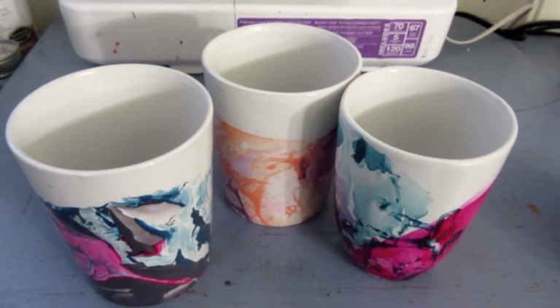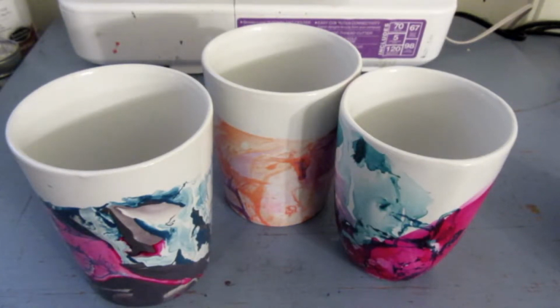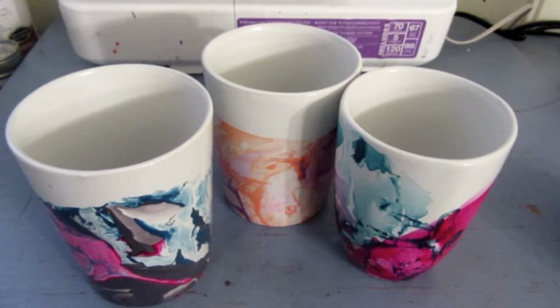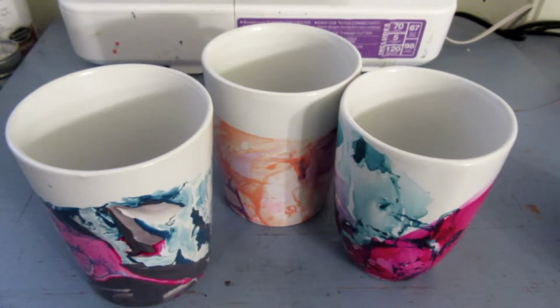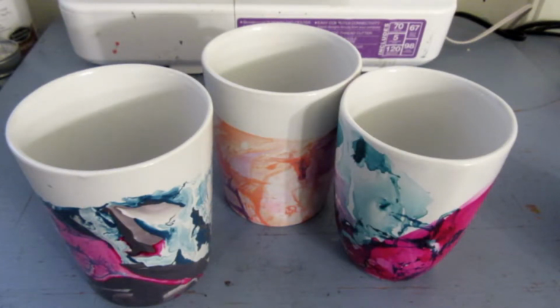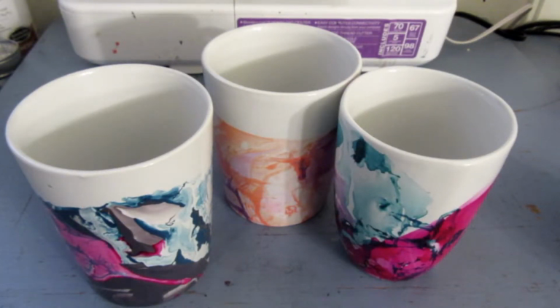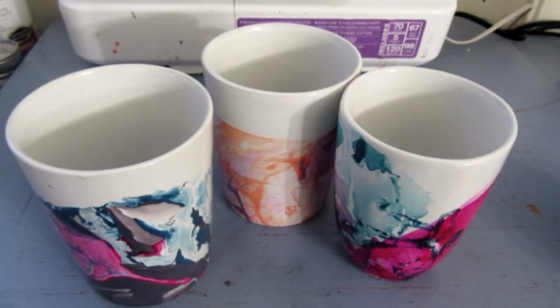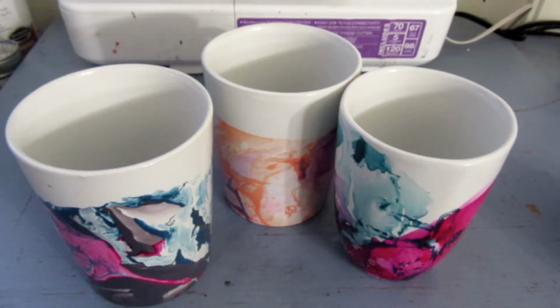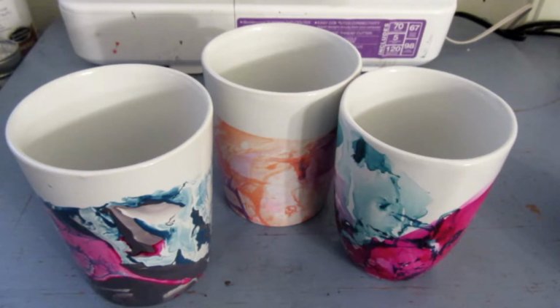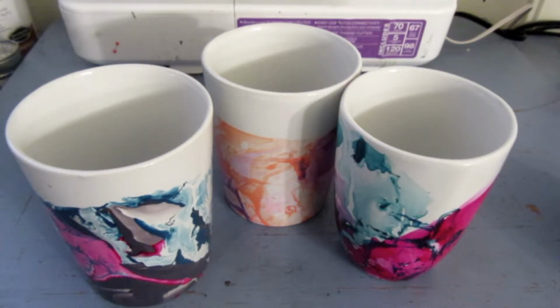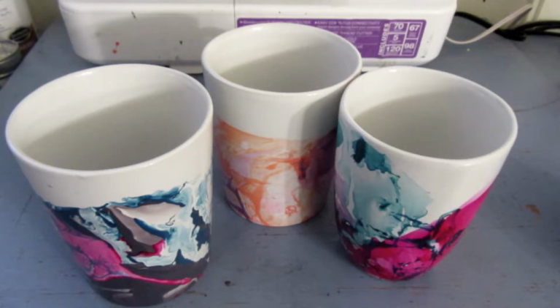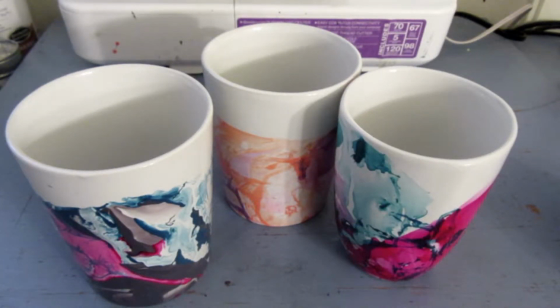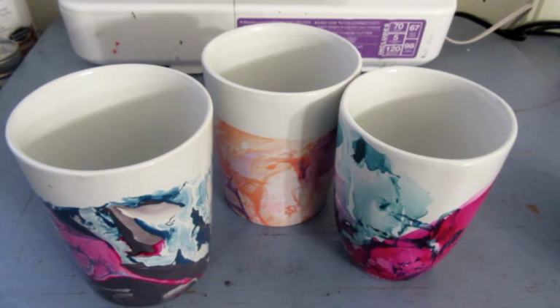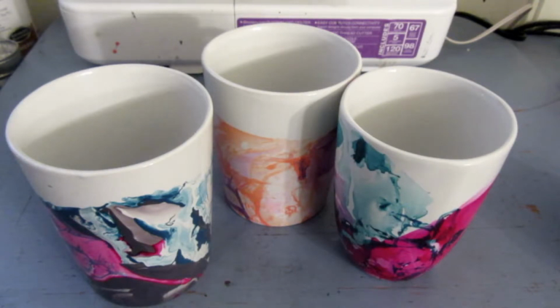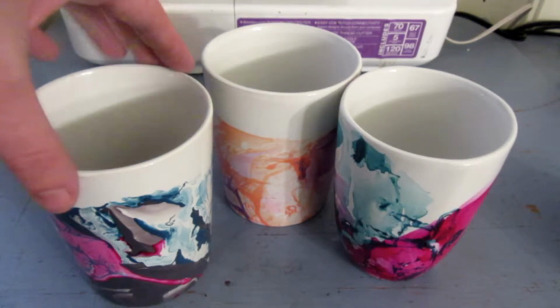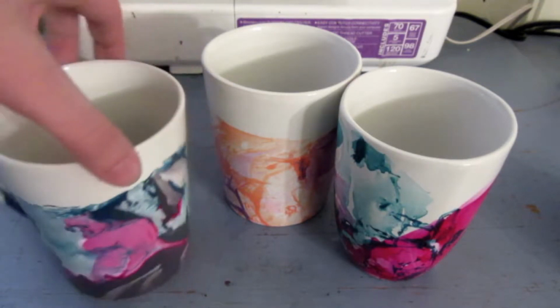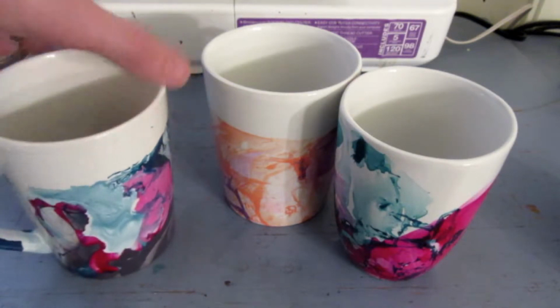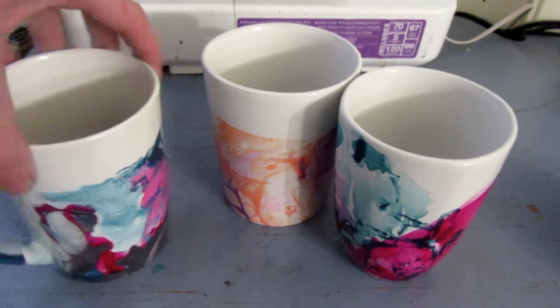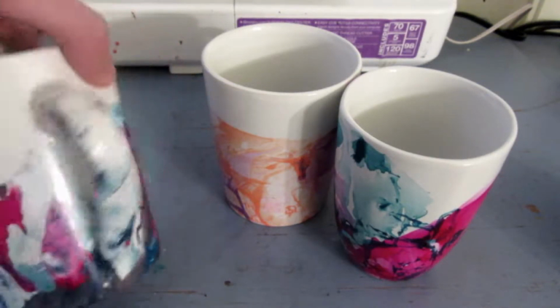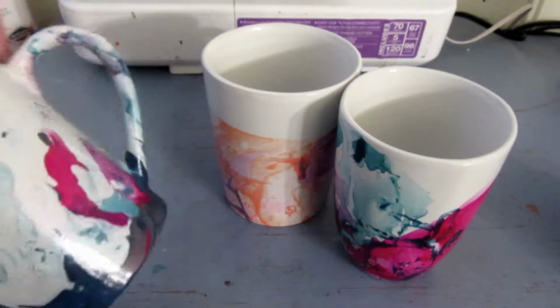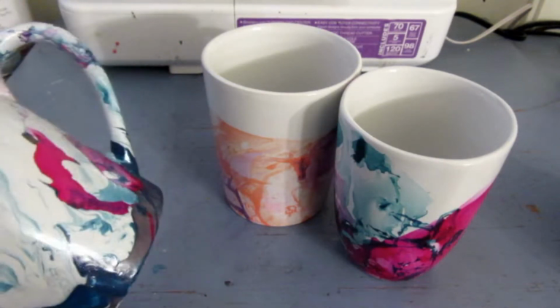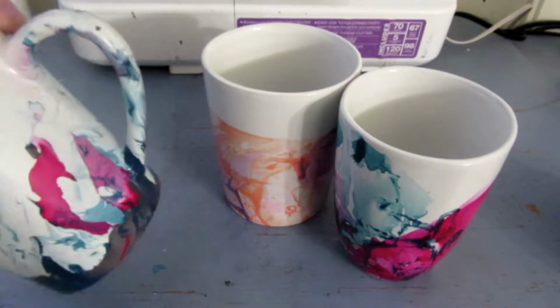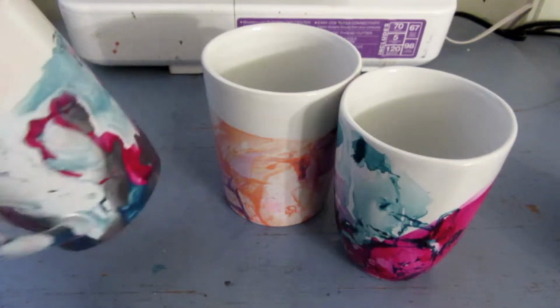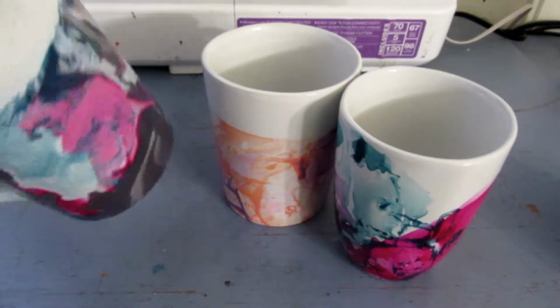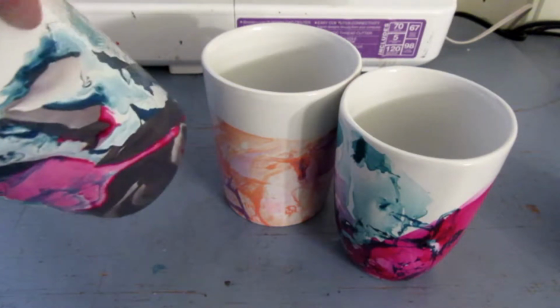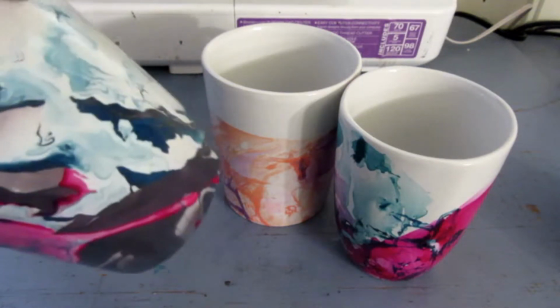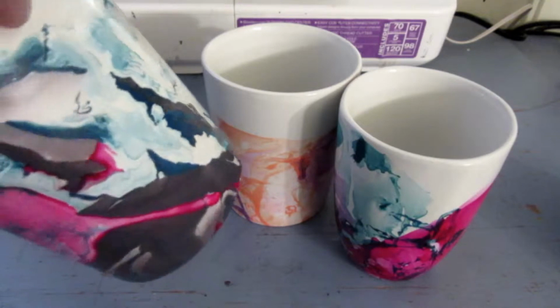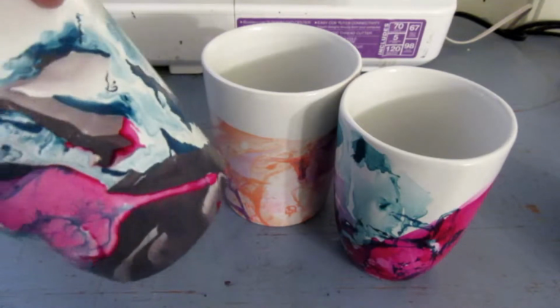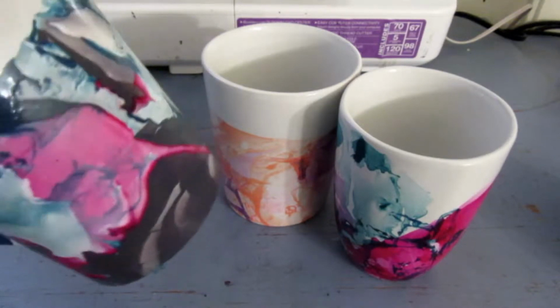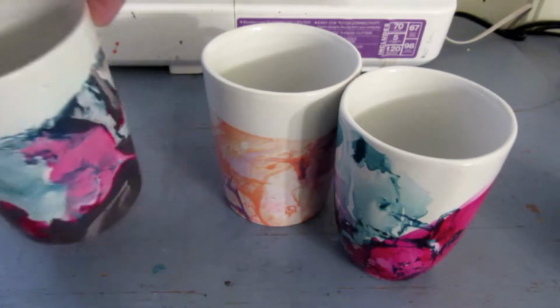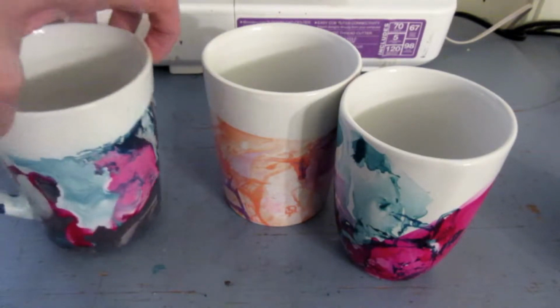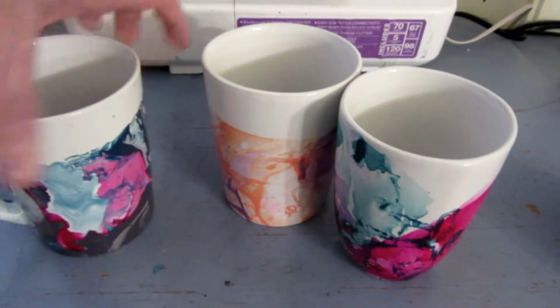Hello everyone, and welcome to Family Firecrafts. Today, I'm going to show you how to make these really cool looking marble — actually nail polish — marble mugs.